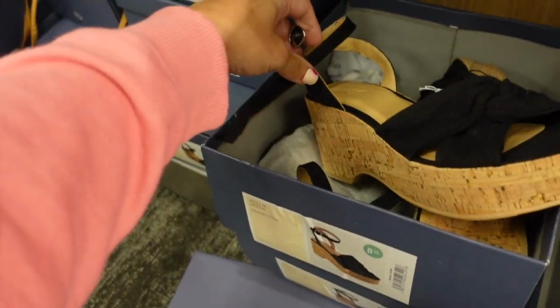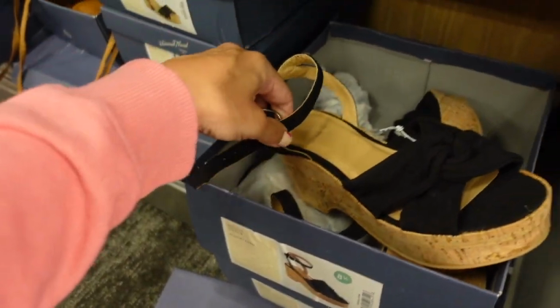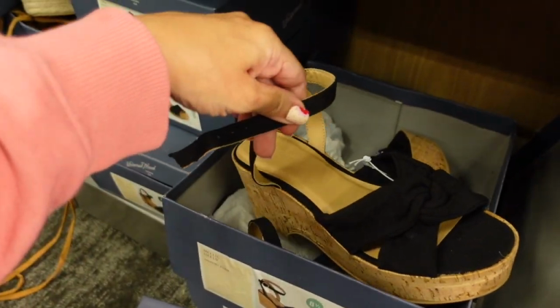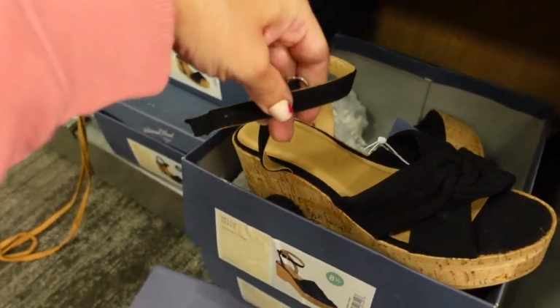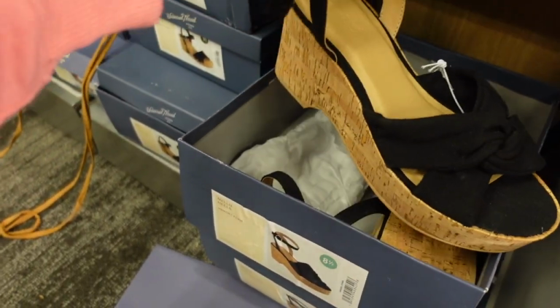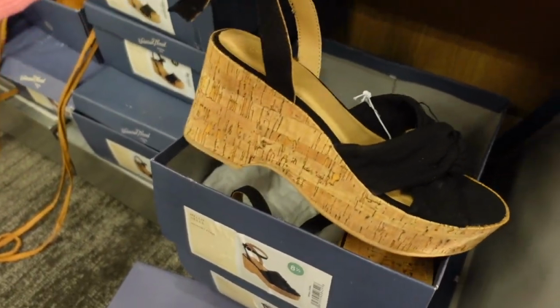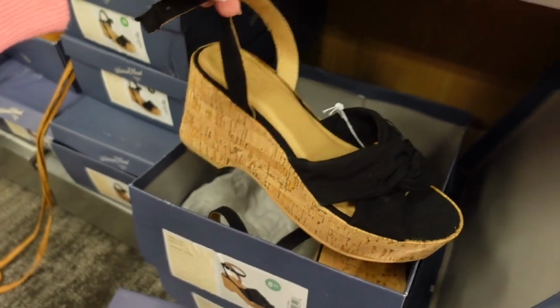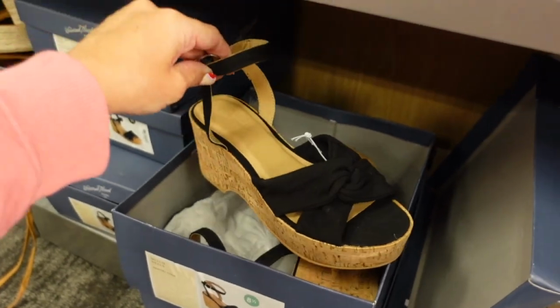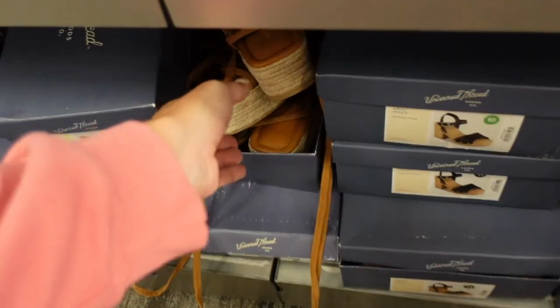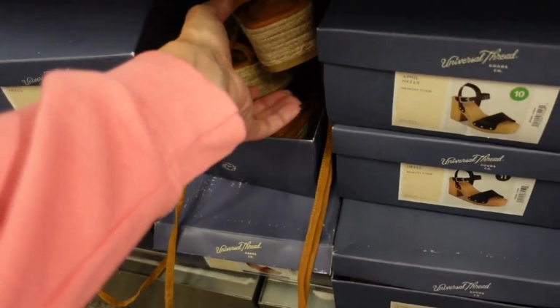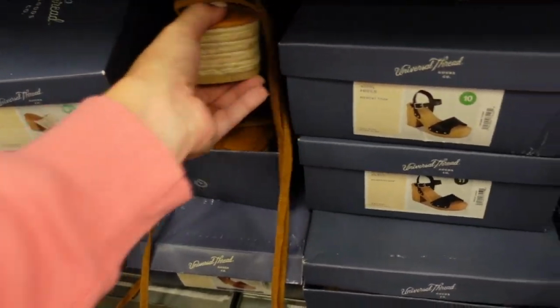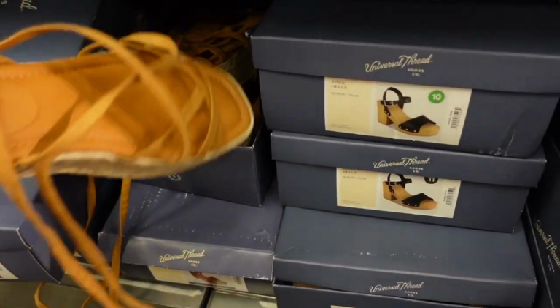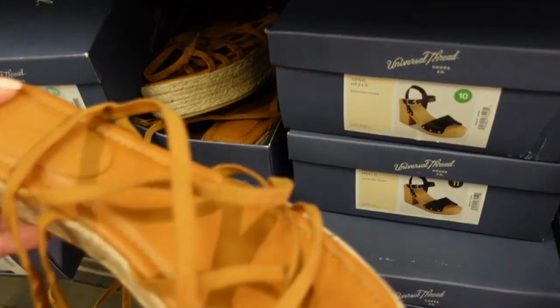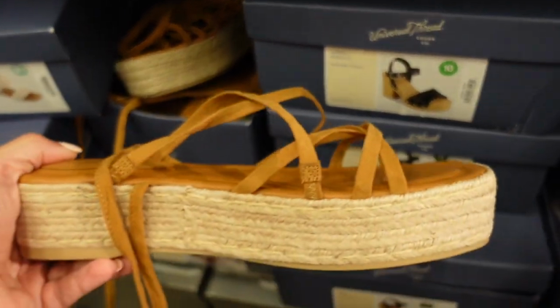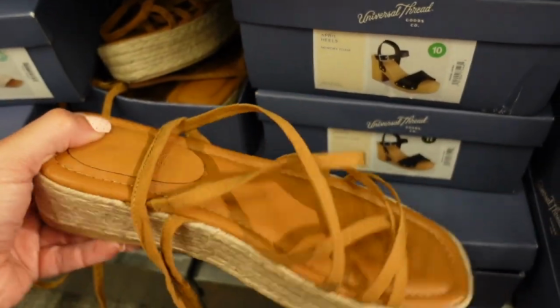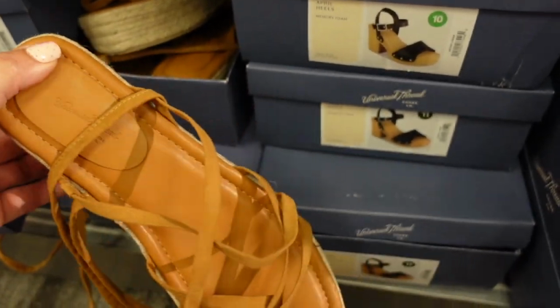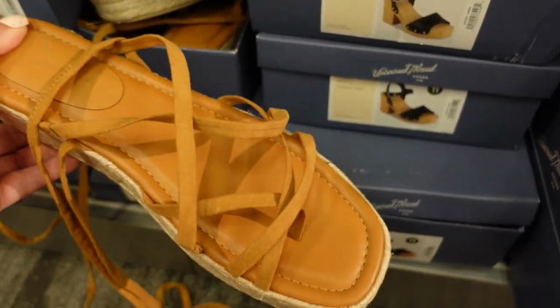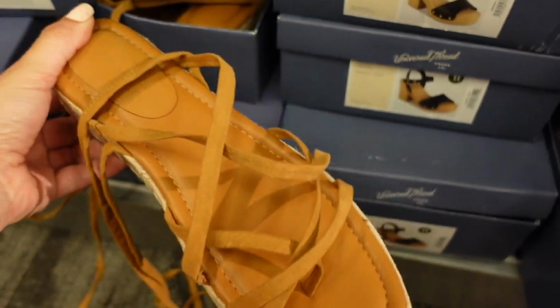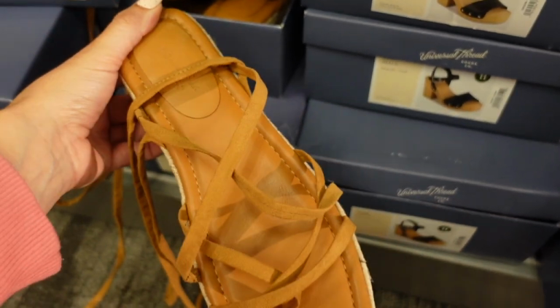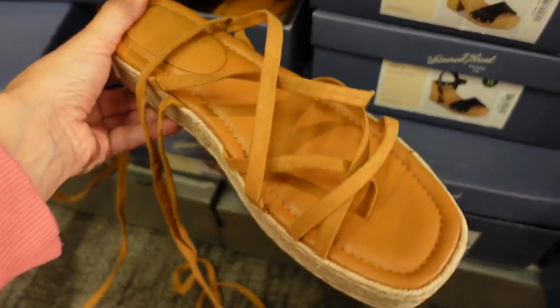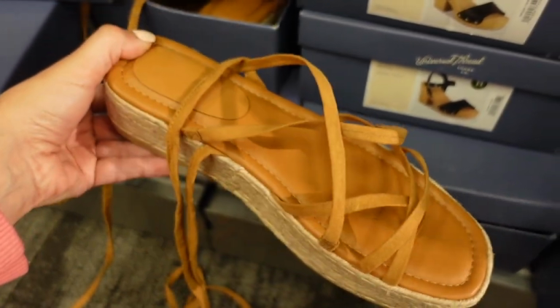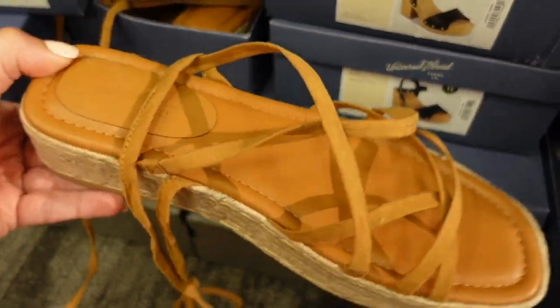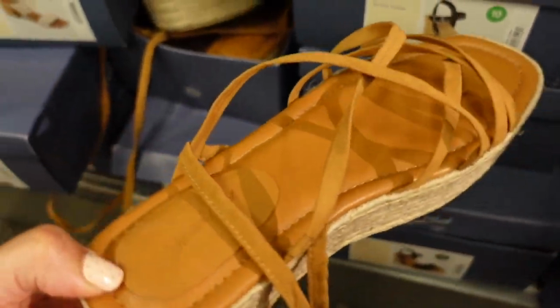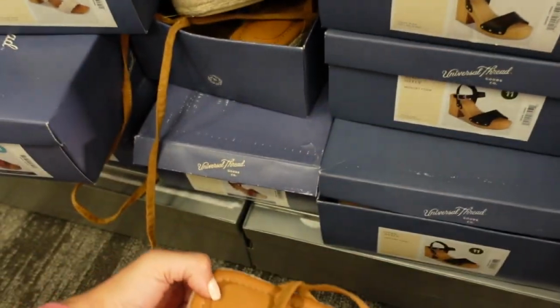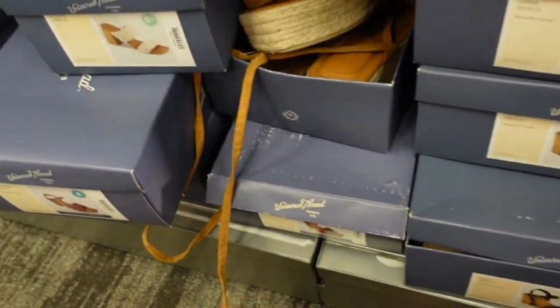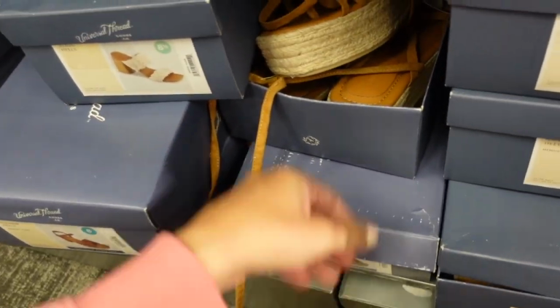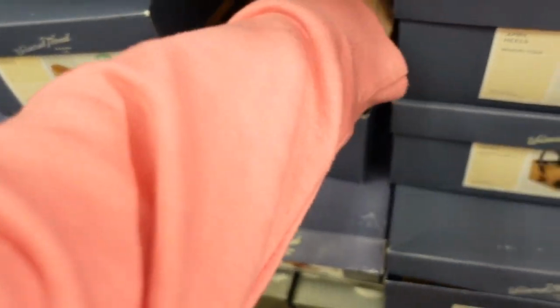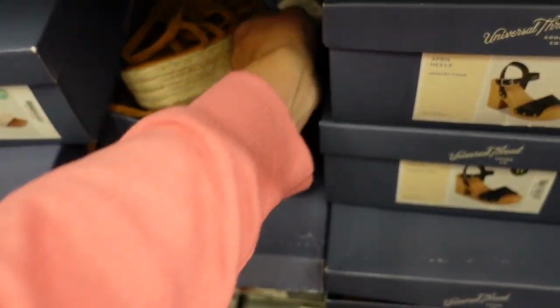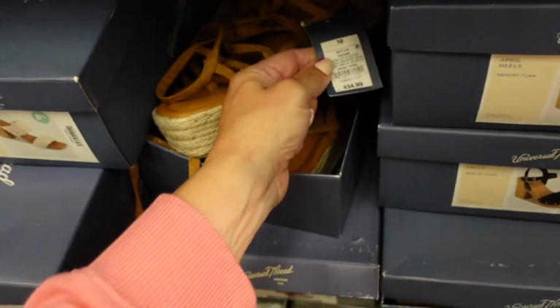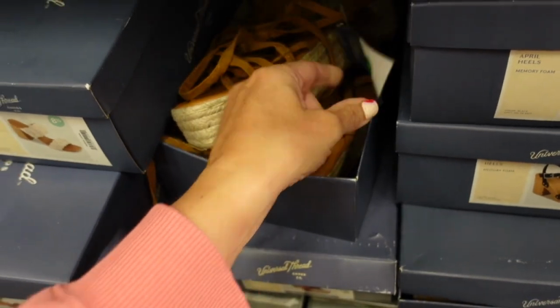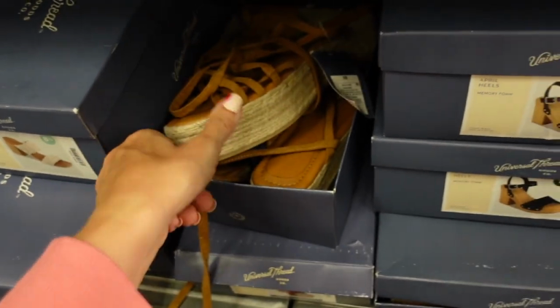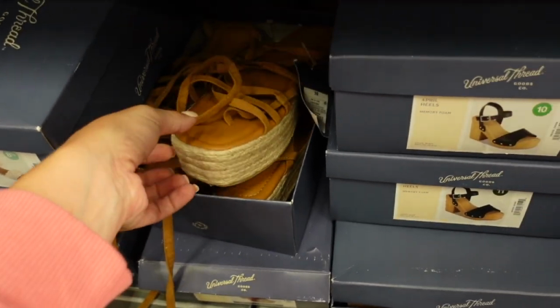Haven't seen these in a while — they're a flatform with an espadrille bottom that laces up in a really crisscross strappy style. From Universal Thread and they're $34.99.